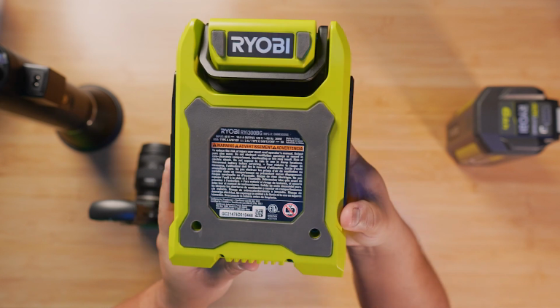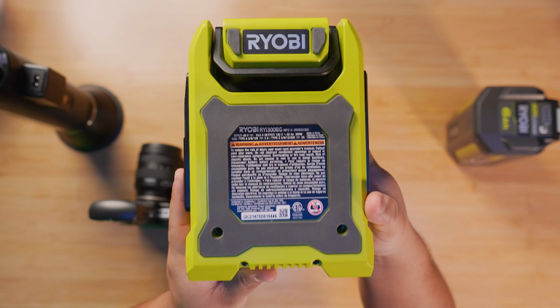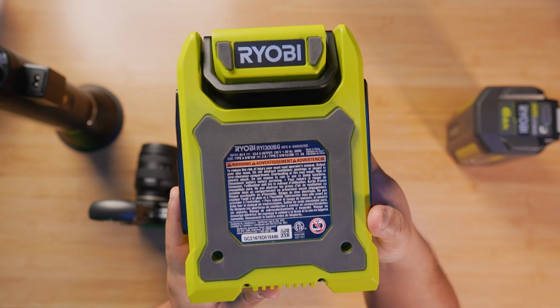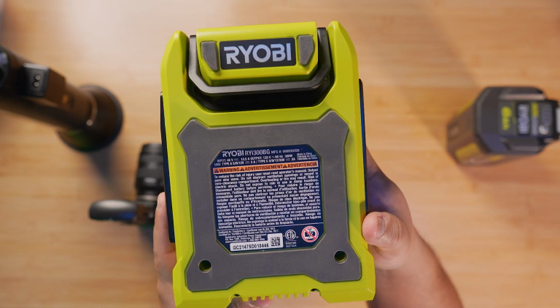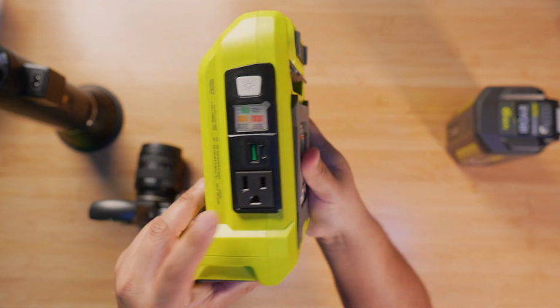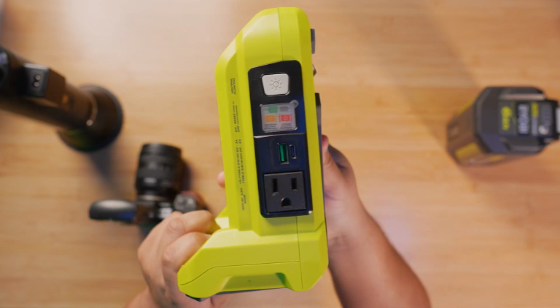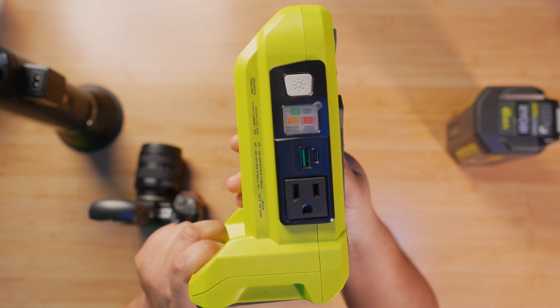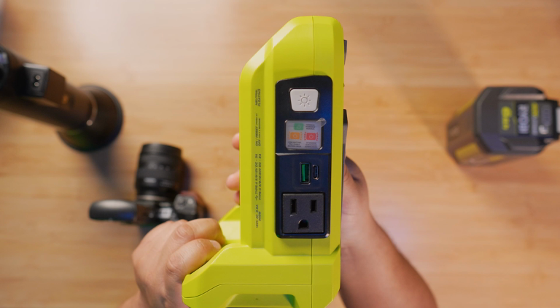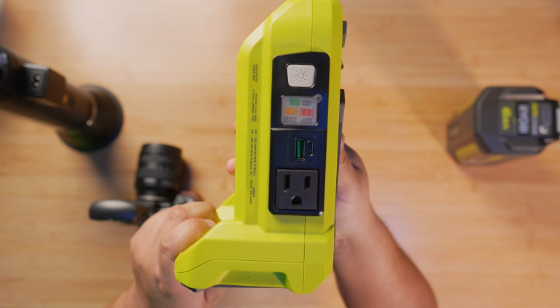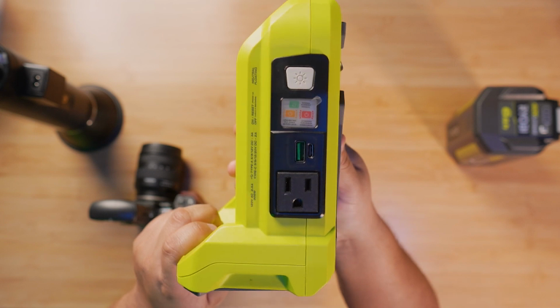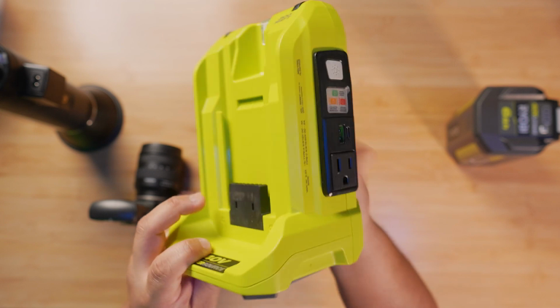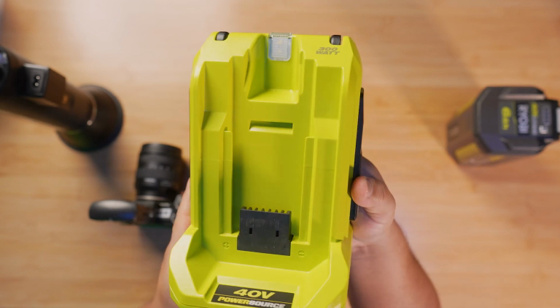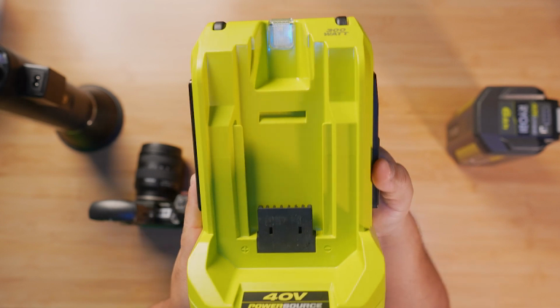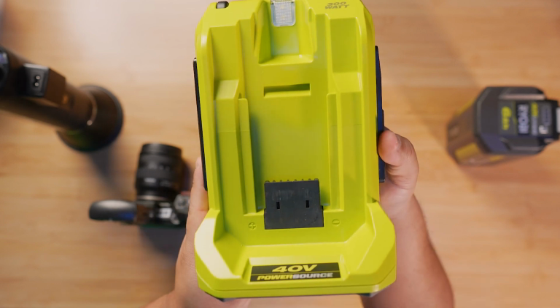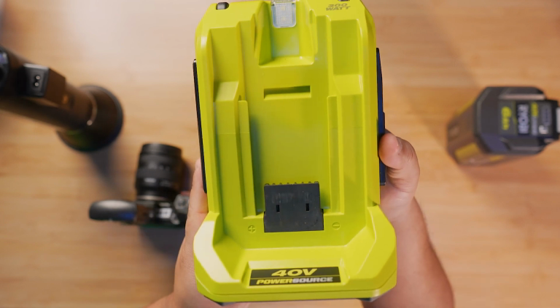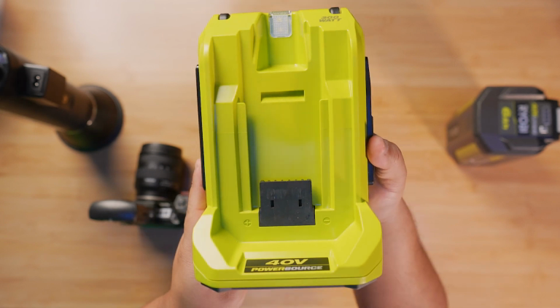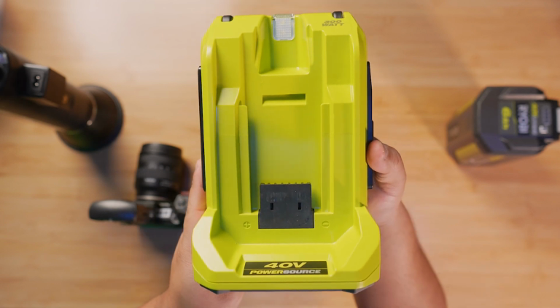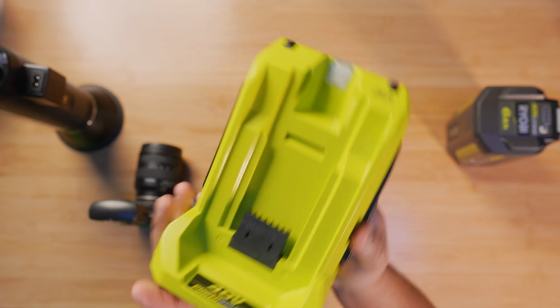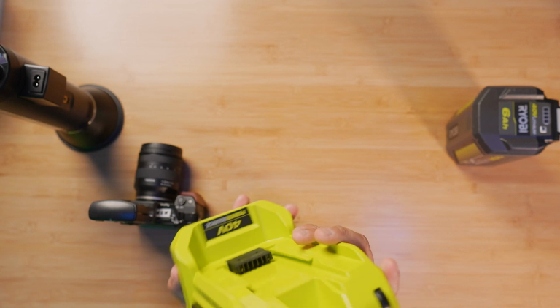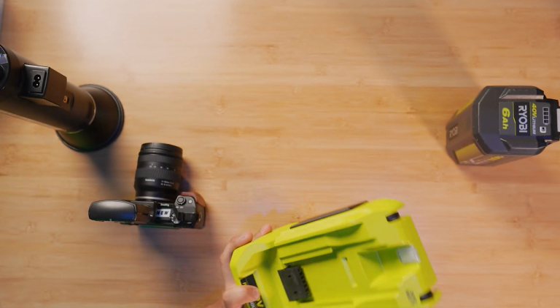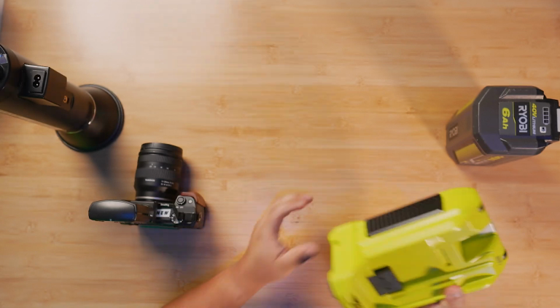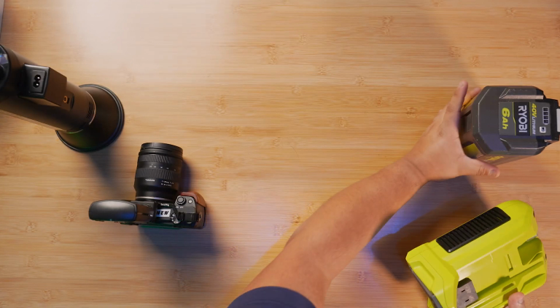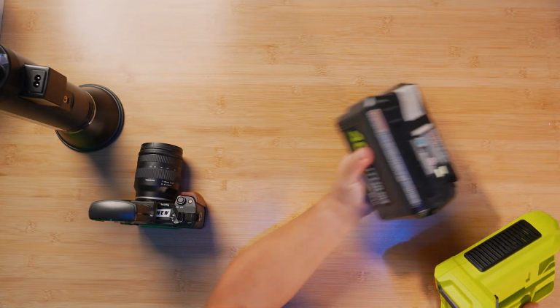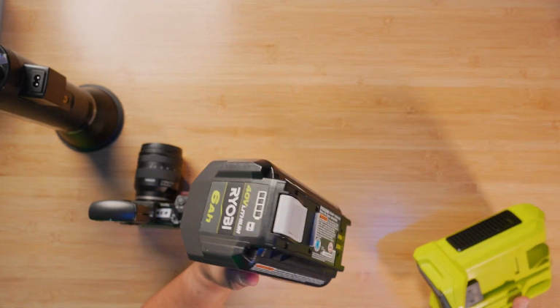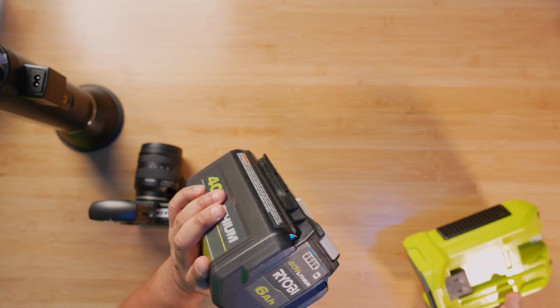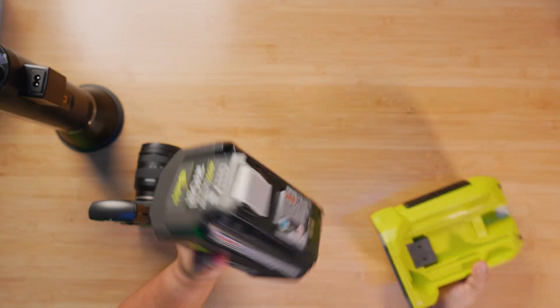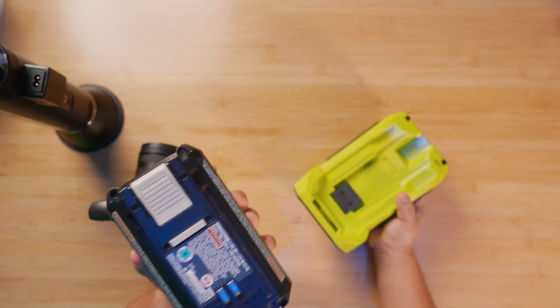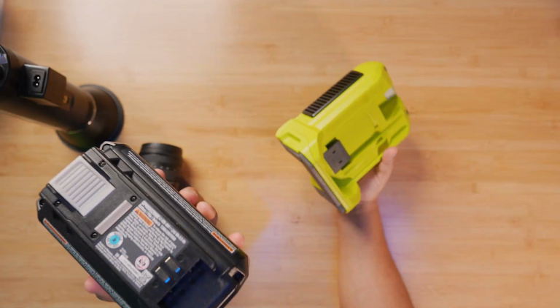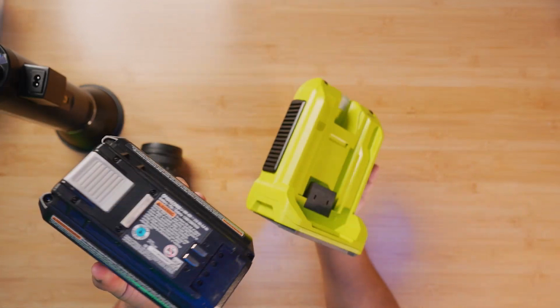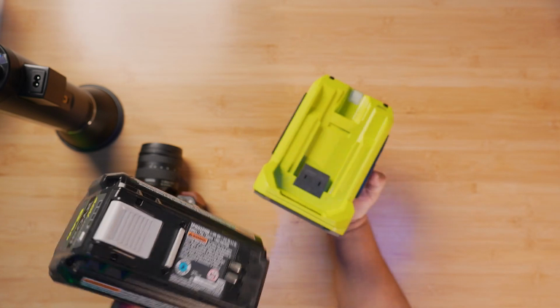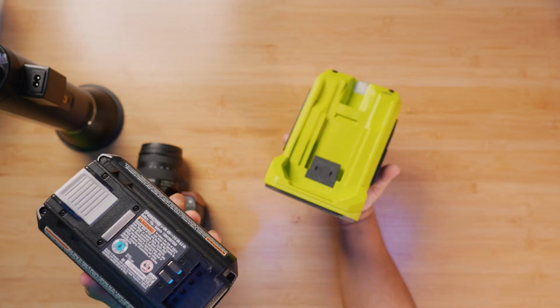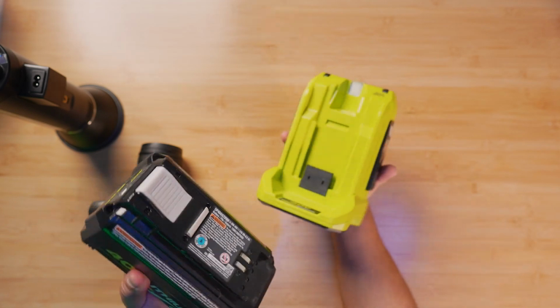Hopefully you guys like this top-down type of view — I'm trying to bring in some new things to the channel. That's the Power Inverter, and this is the 6 amp, 40 volt battery from Ryobi.